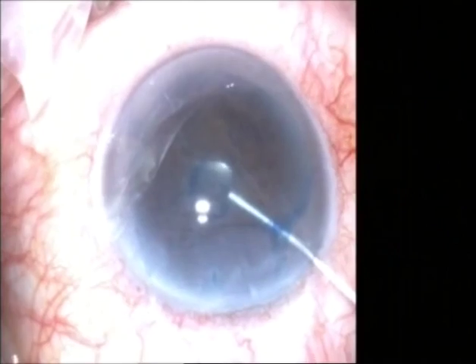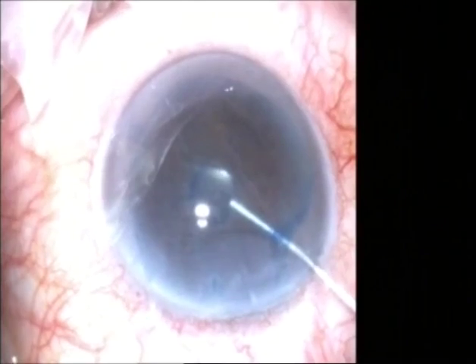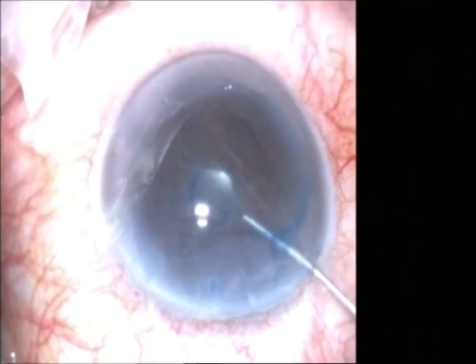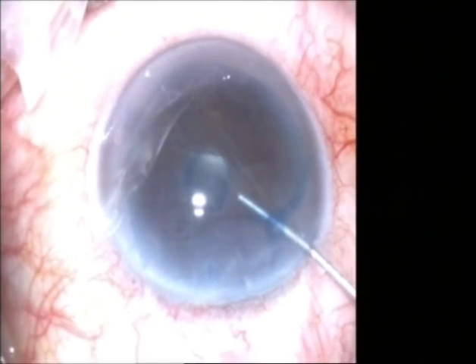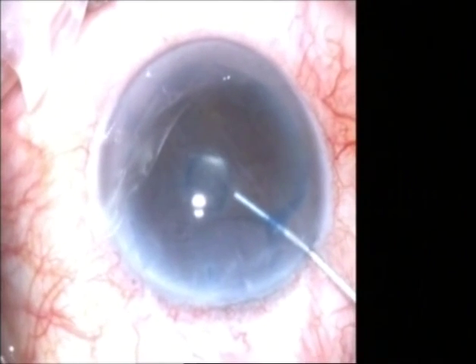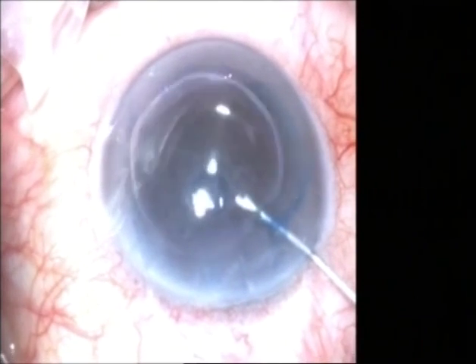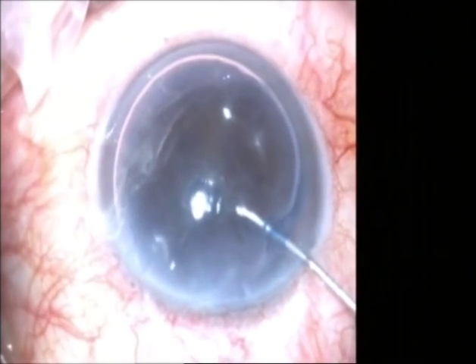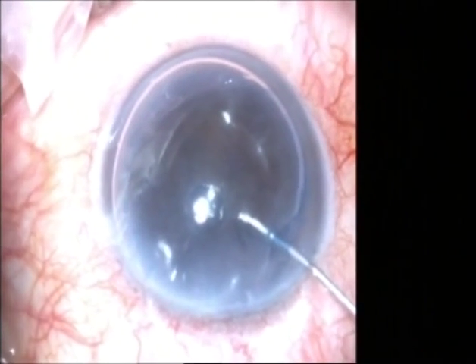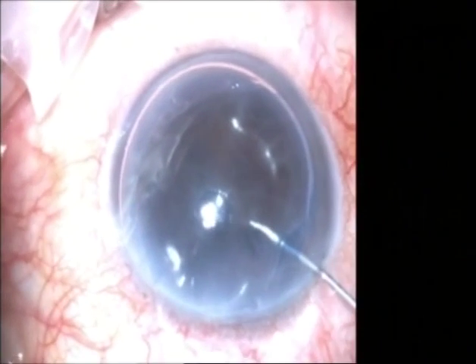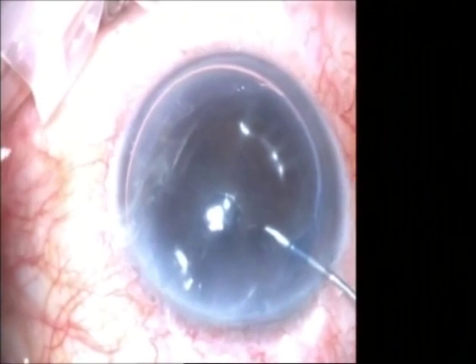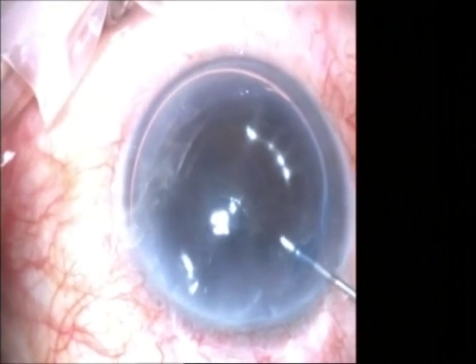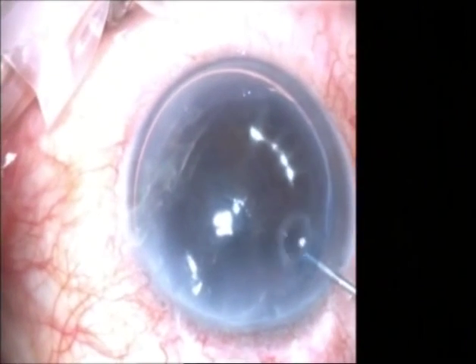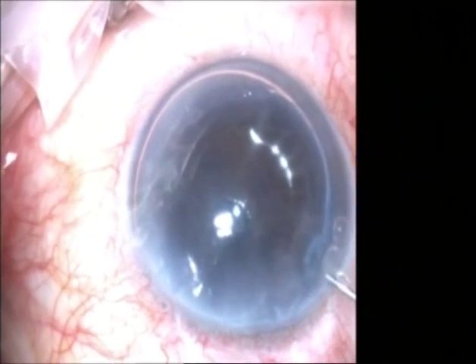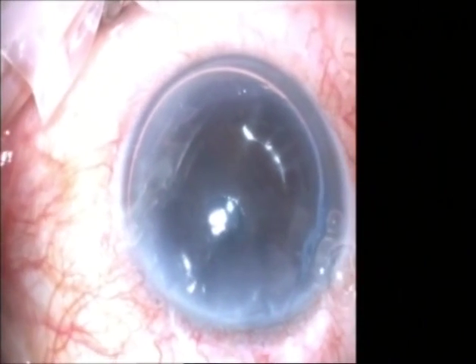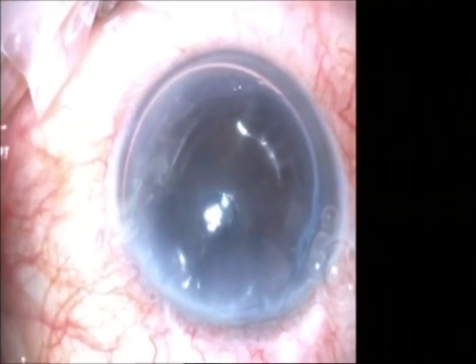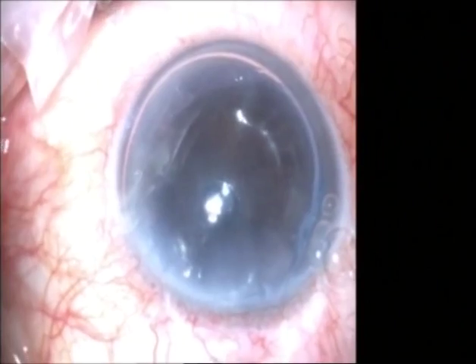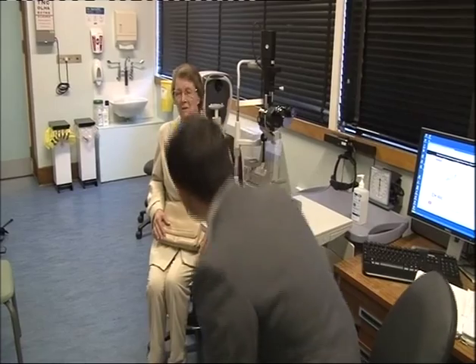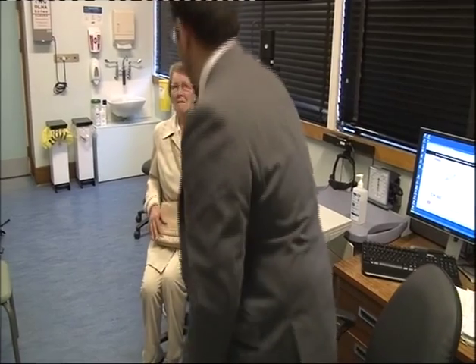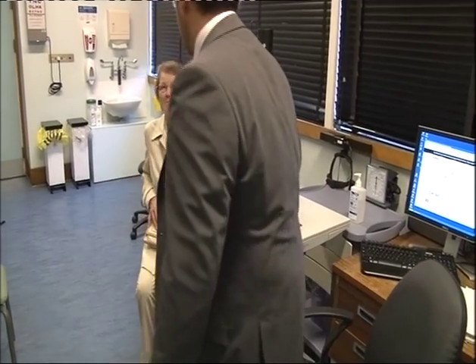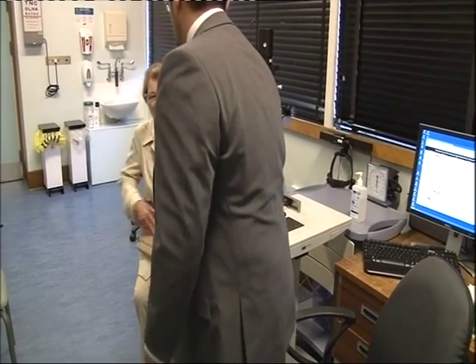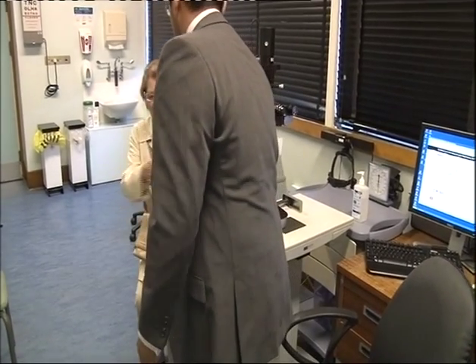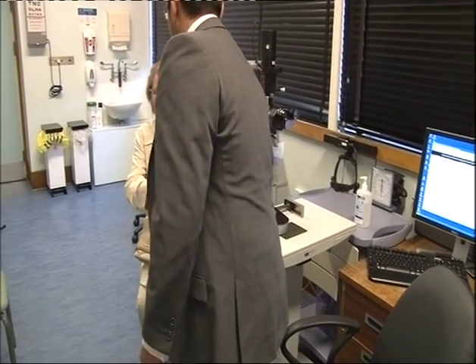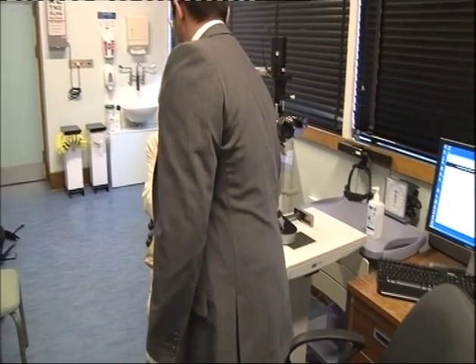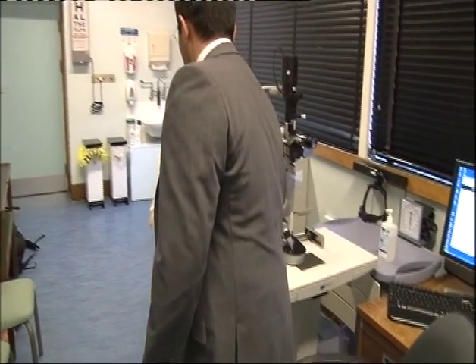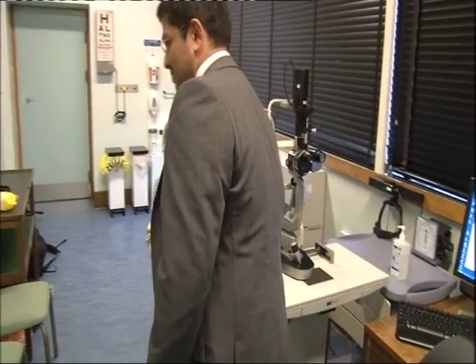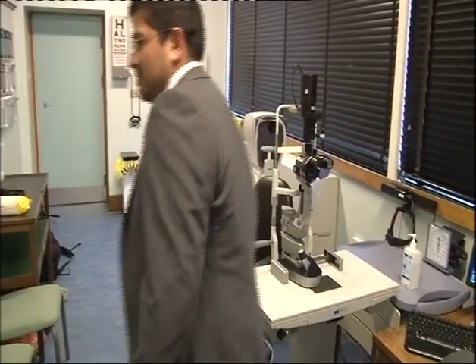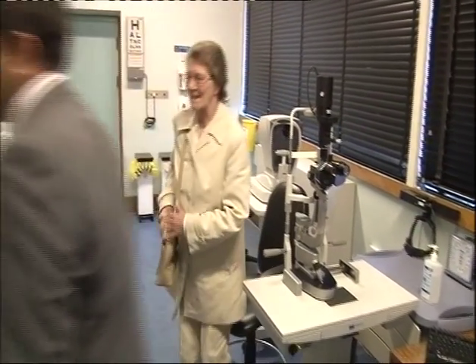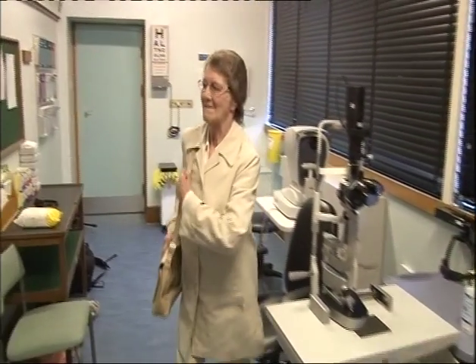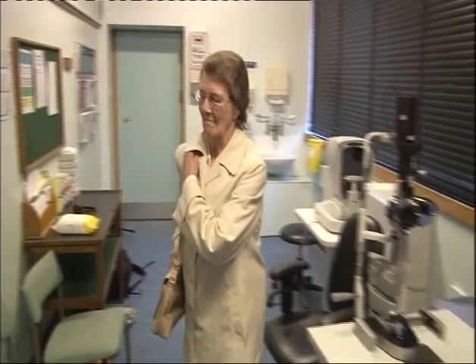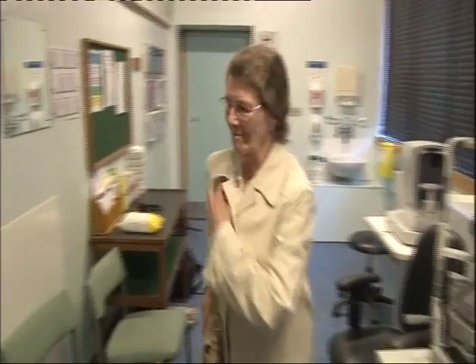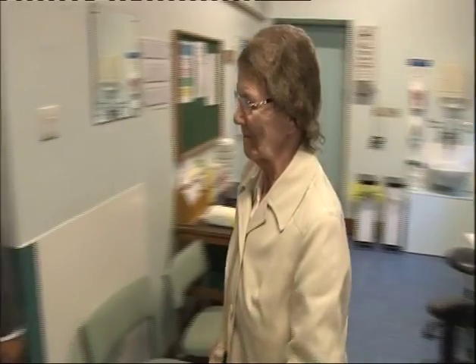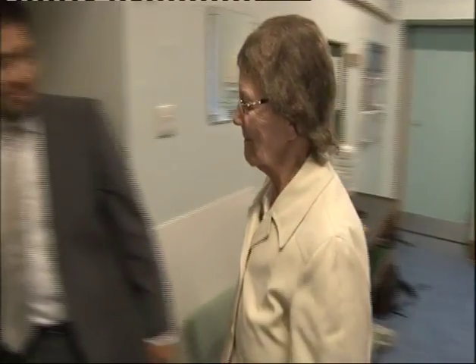Doctors say this procedure improves outcomes and reduces the risk of transplant rejection. In Huddersfield, they're soon hoping to carry out two operations a month. Jamie Coulson, BBC Look North.